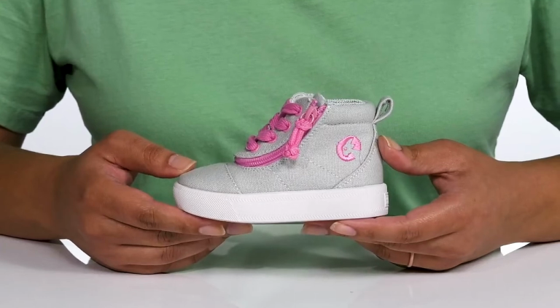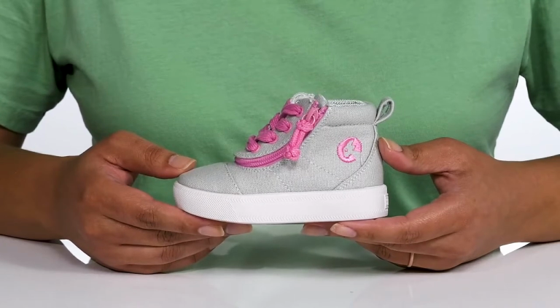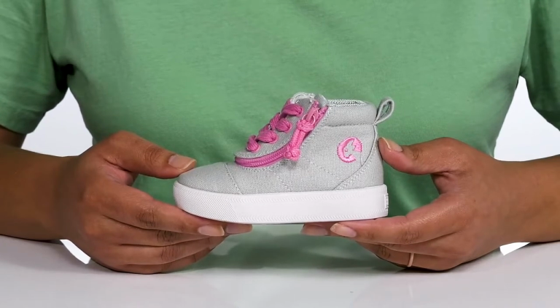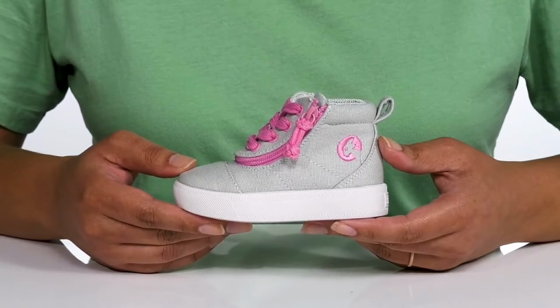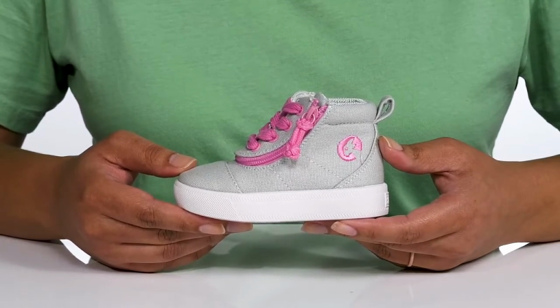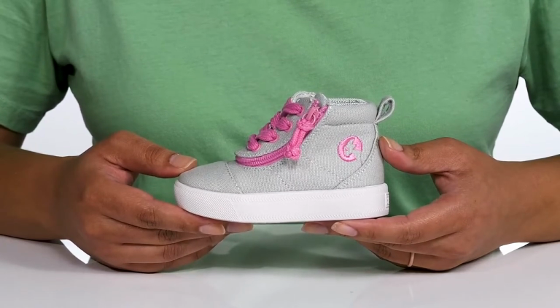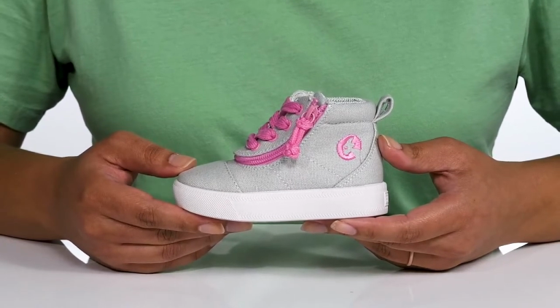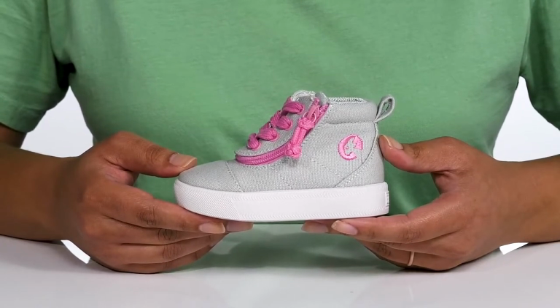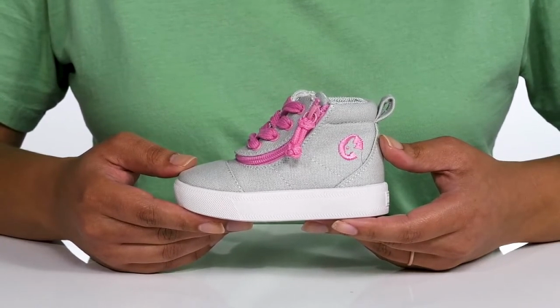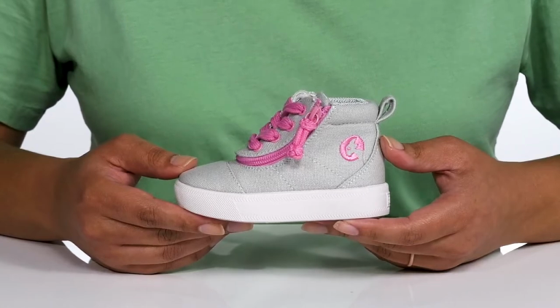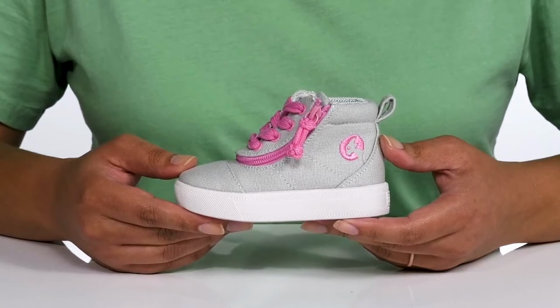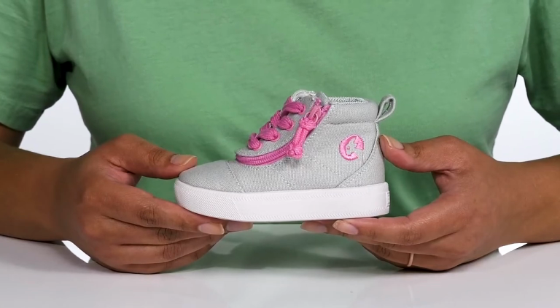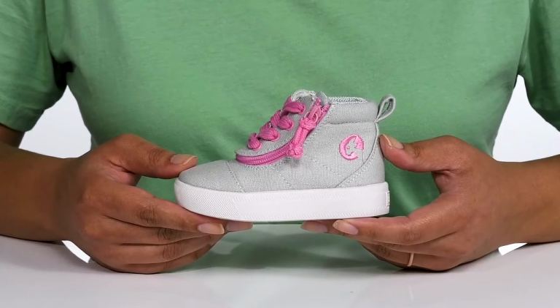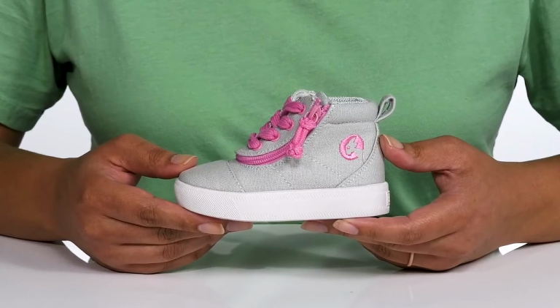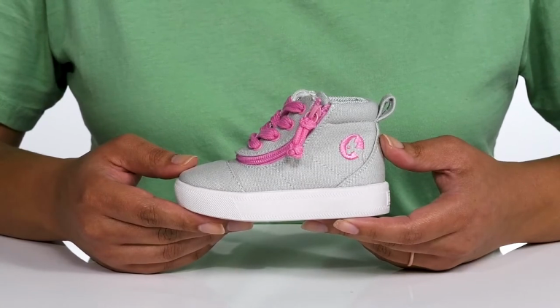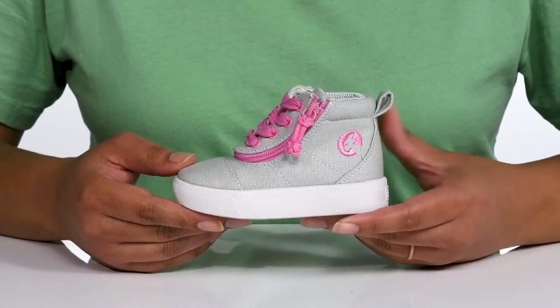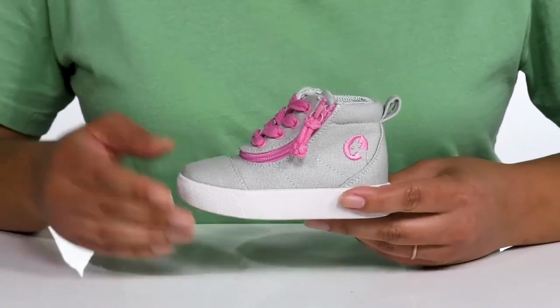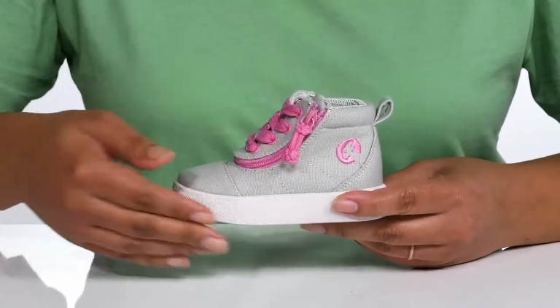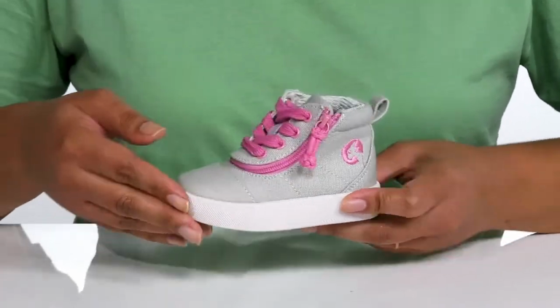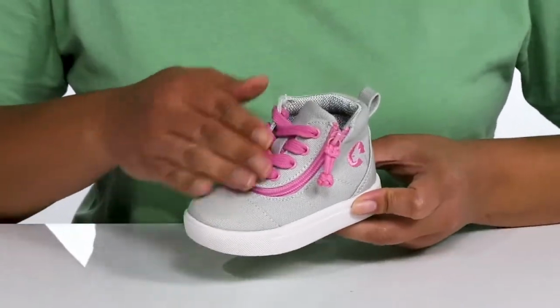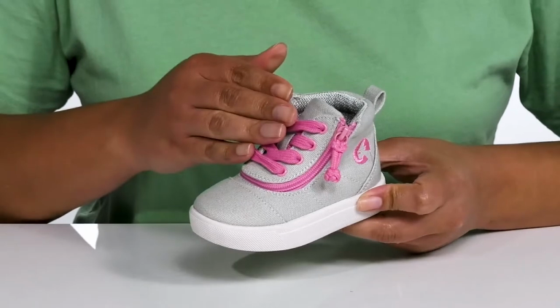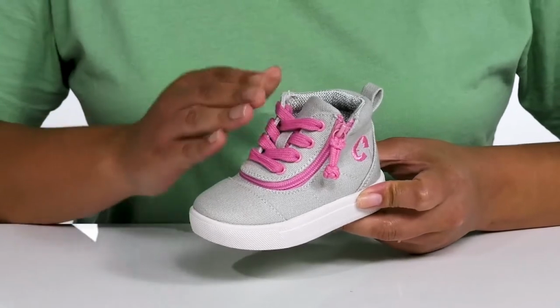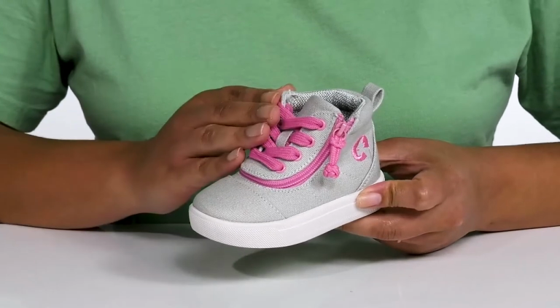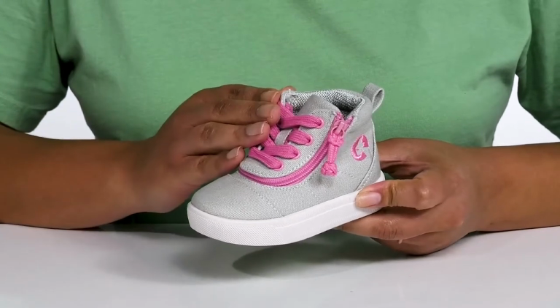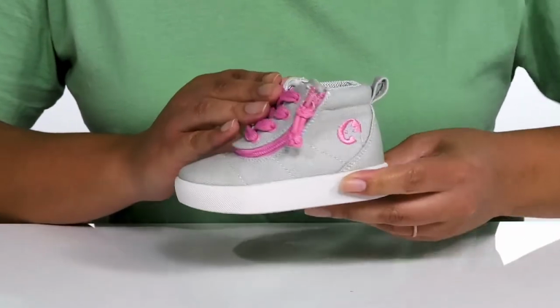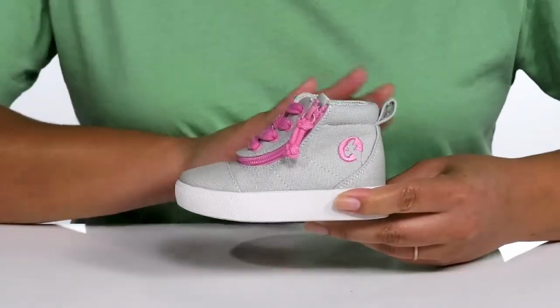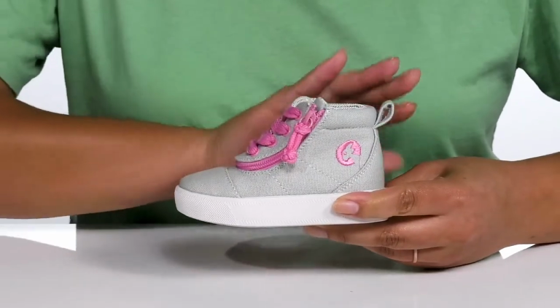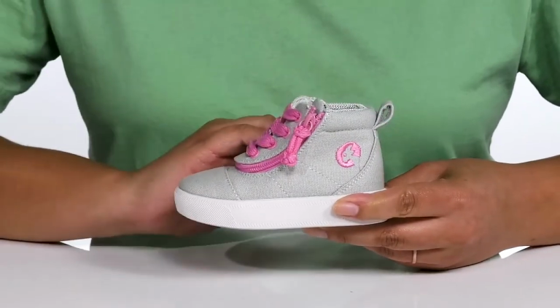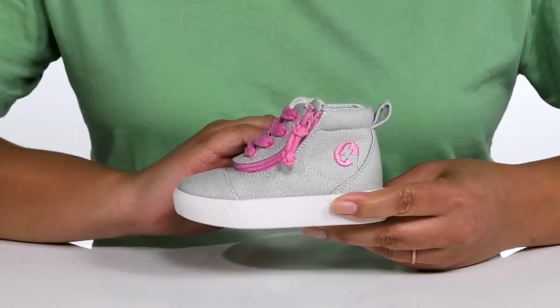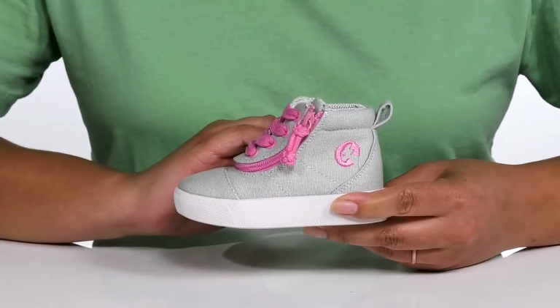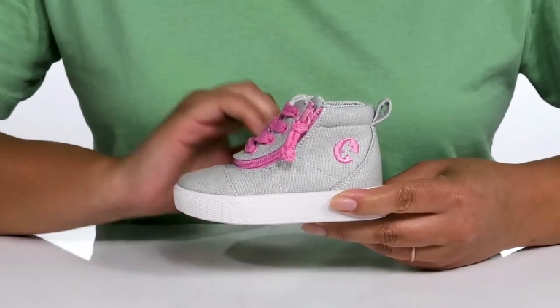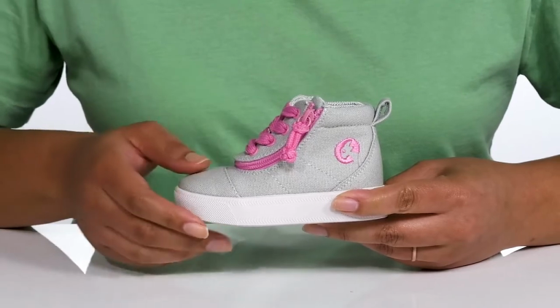Add fun and function to your child's footwear collection with these sneakers by Billy. These are part of Zappos Adaptive Footwear, and they feature a man-made upper with a functional lace-up closure to give them a secure and custom fit, and a pull loop at the back of the ankle to assist them with on and off.